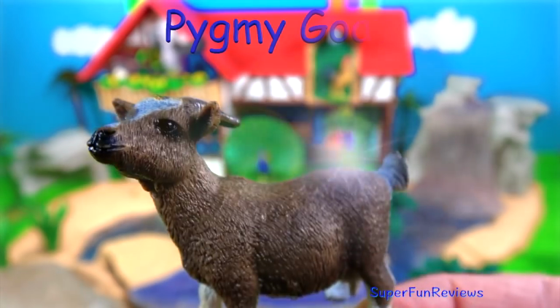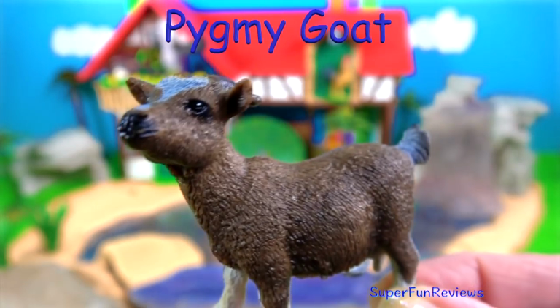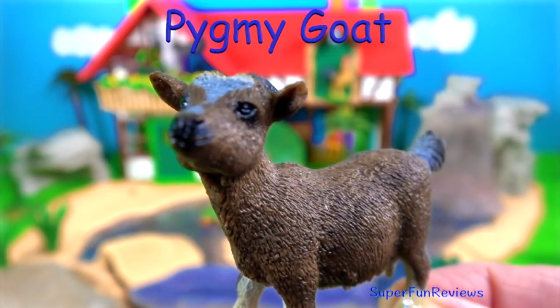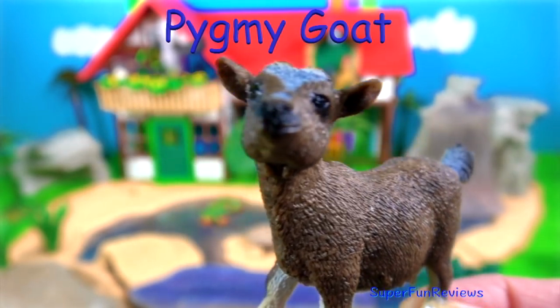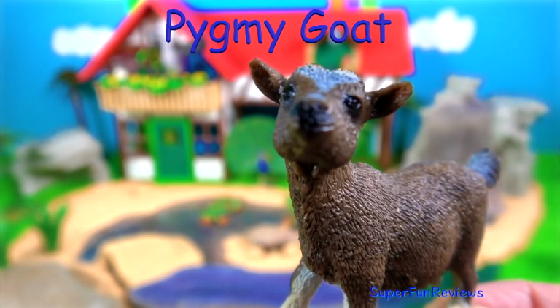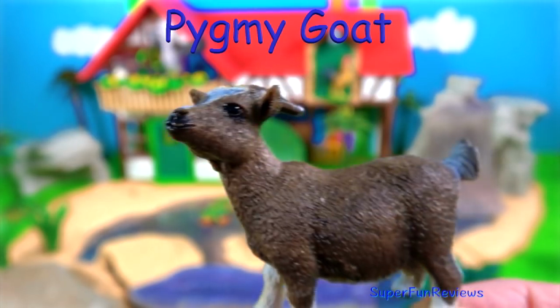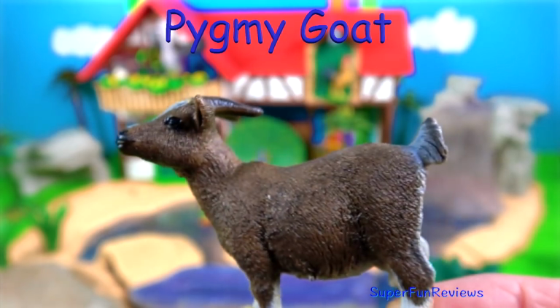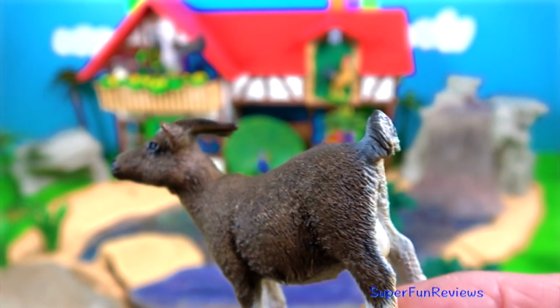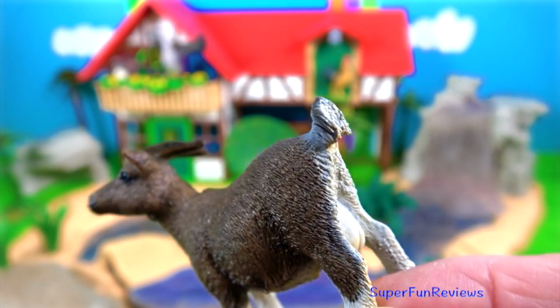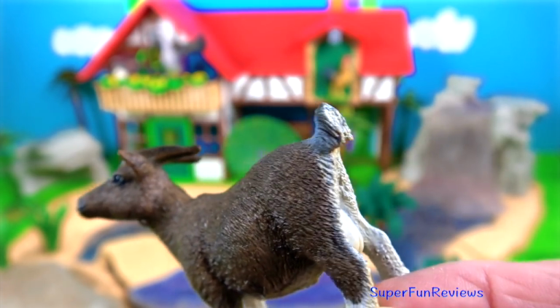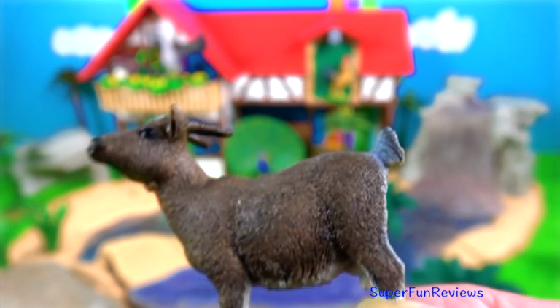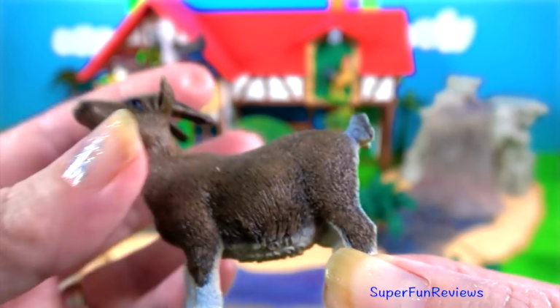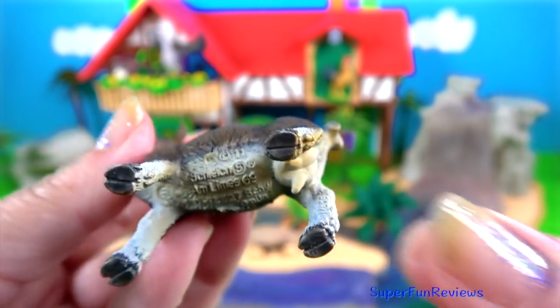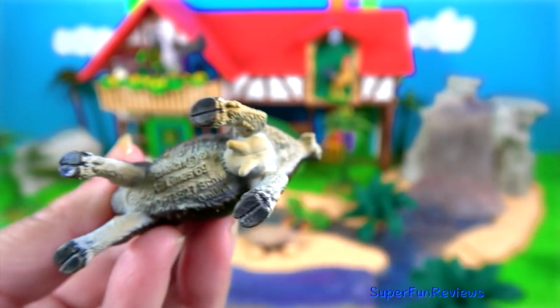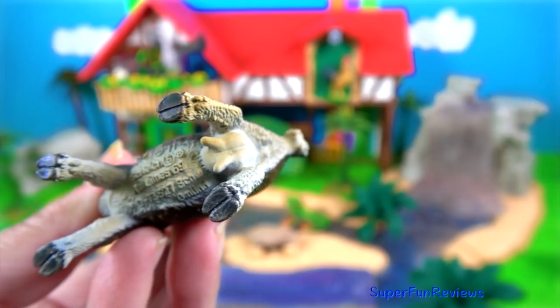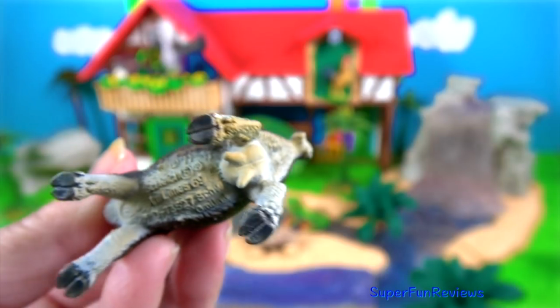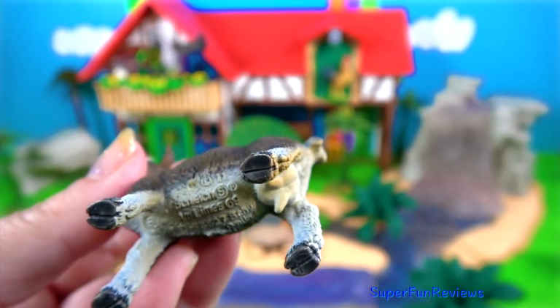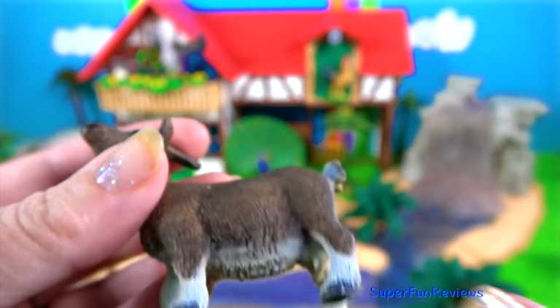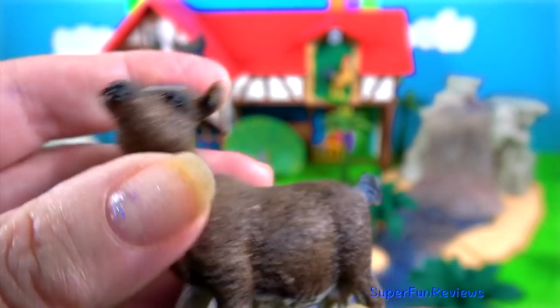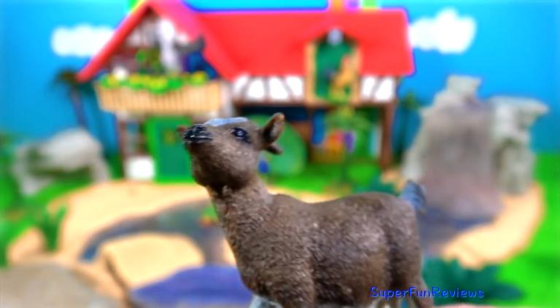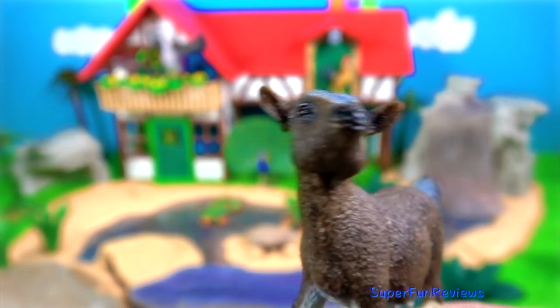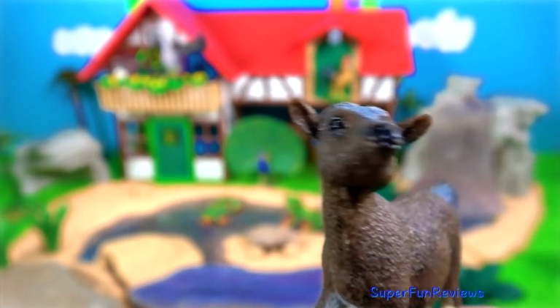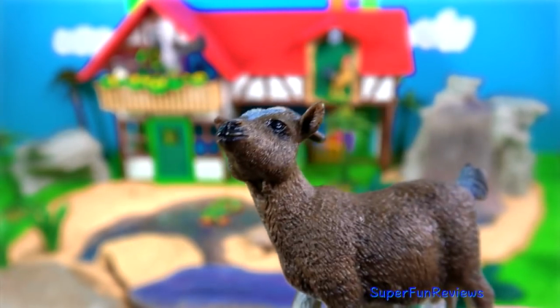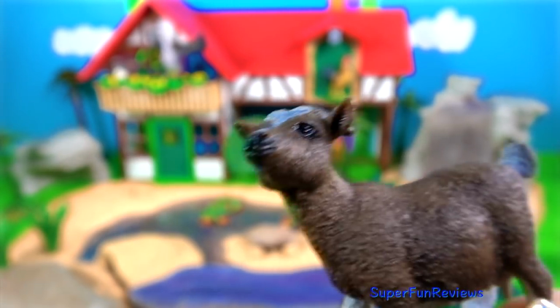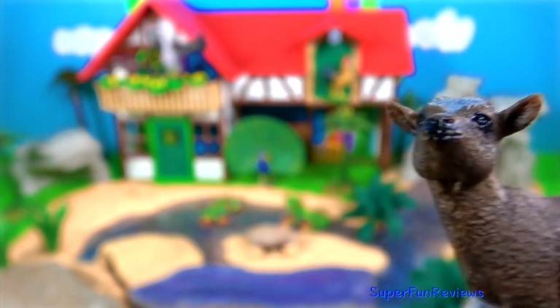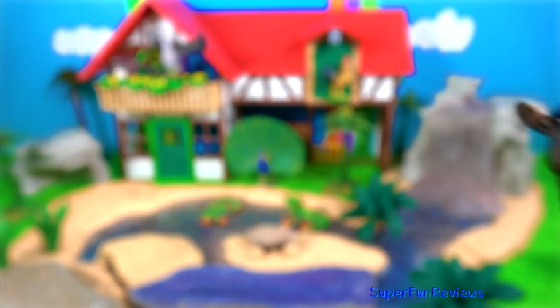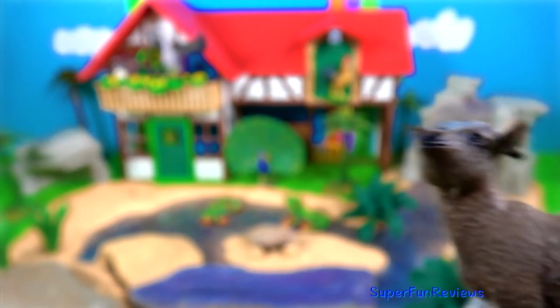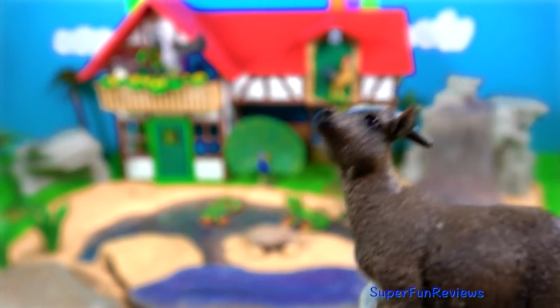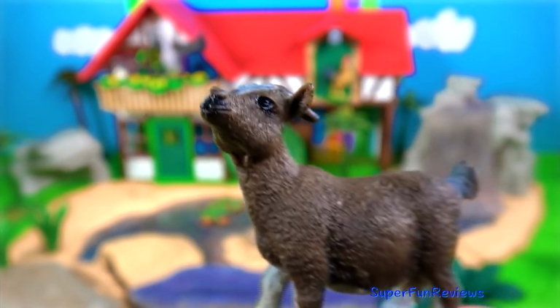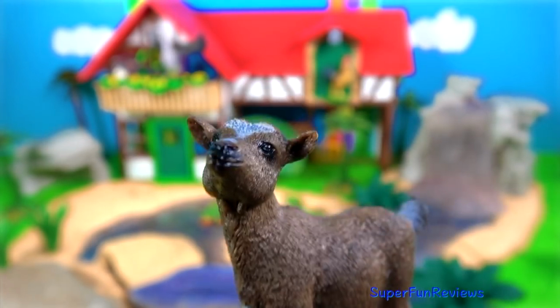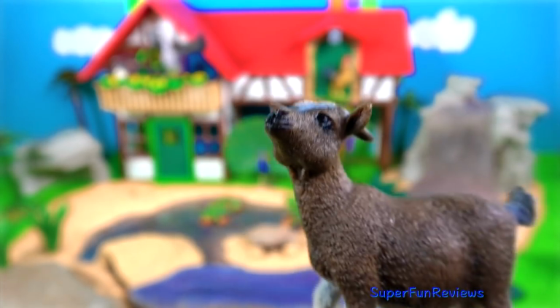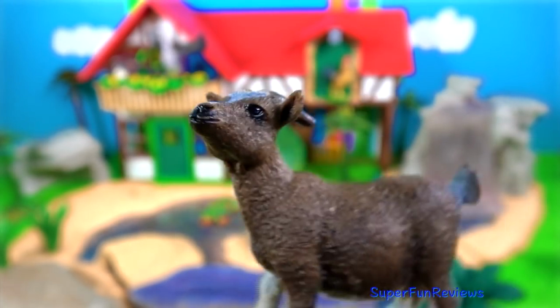The pygmy goat. They are just the same as normal goats but have much shorter legs. This one has a small tassel under their chin and they have very sharp teeth and can demolish vegetation very quickly.